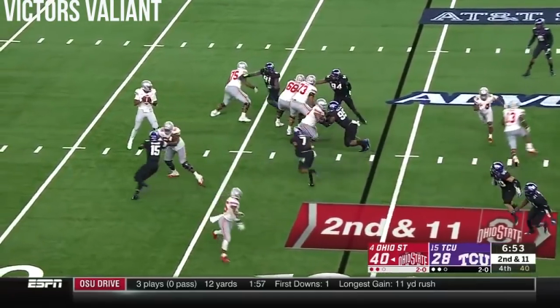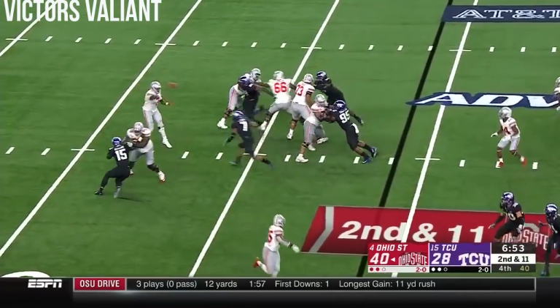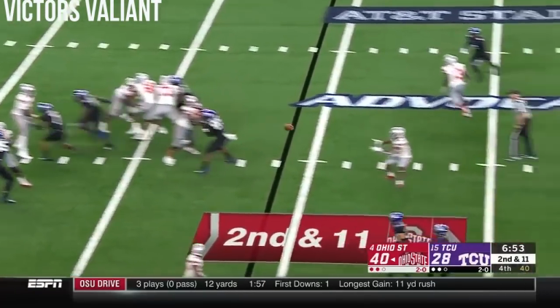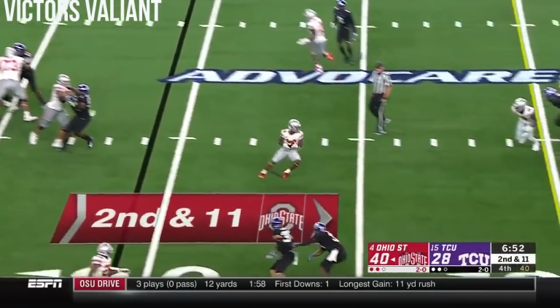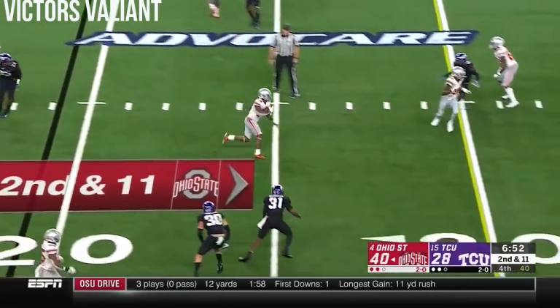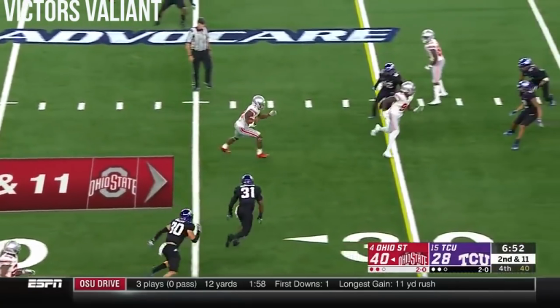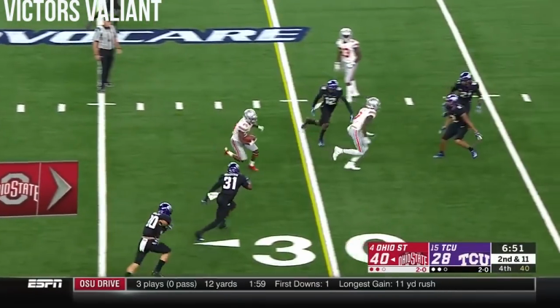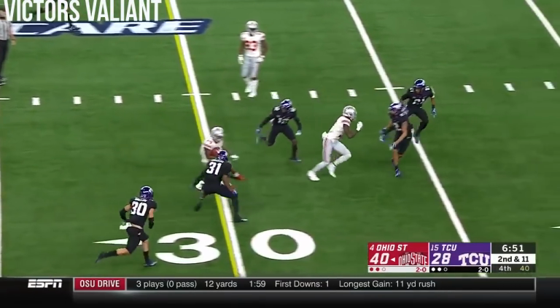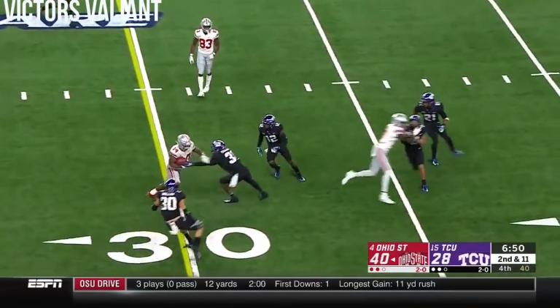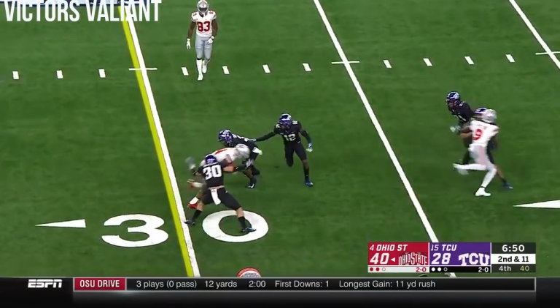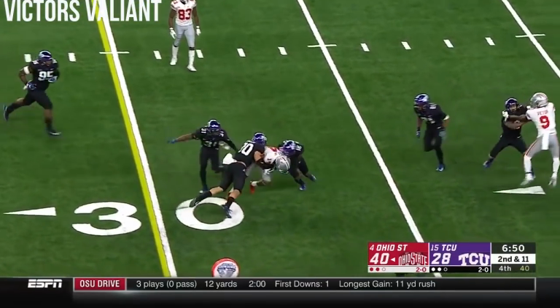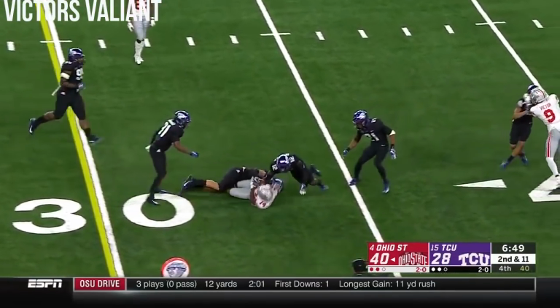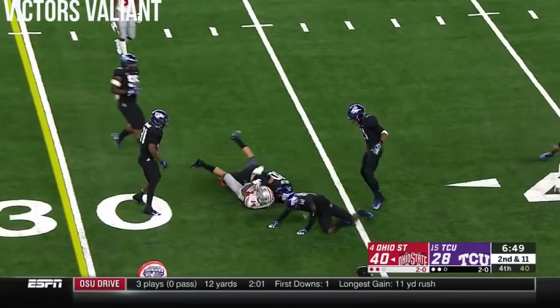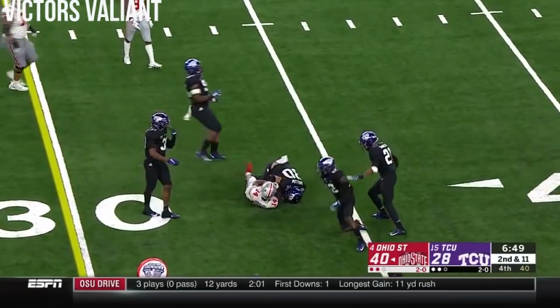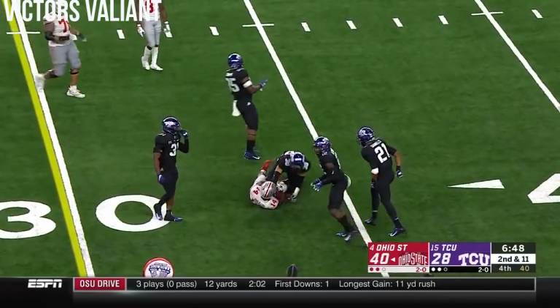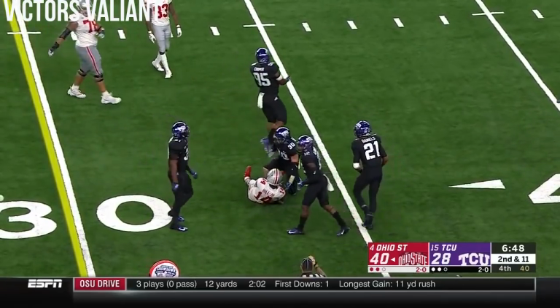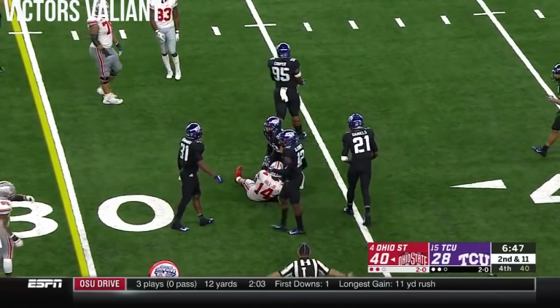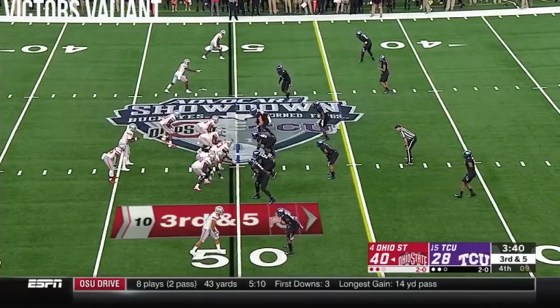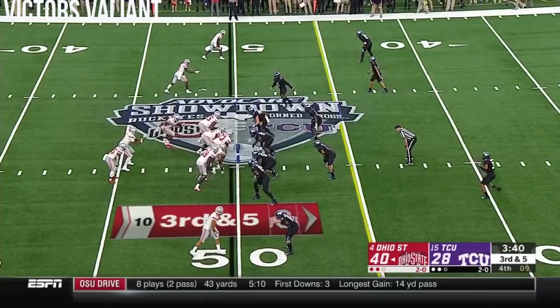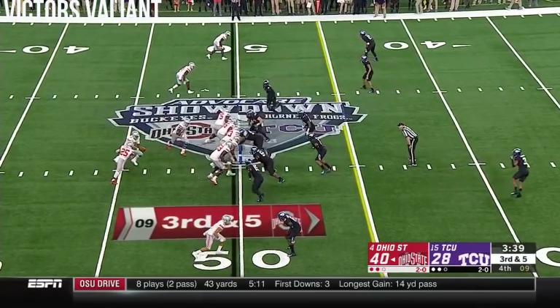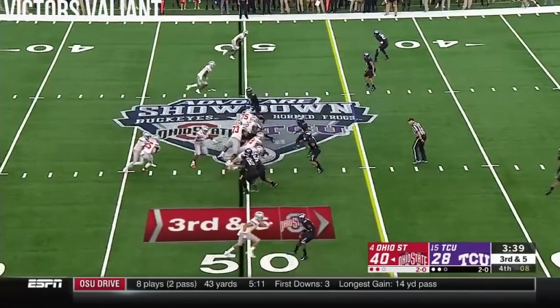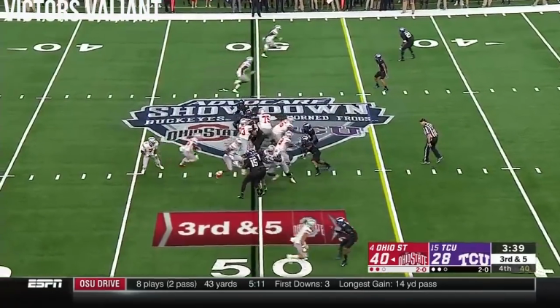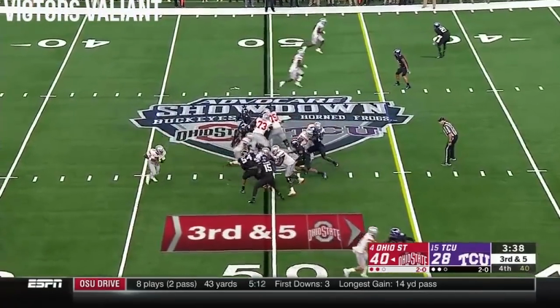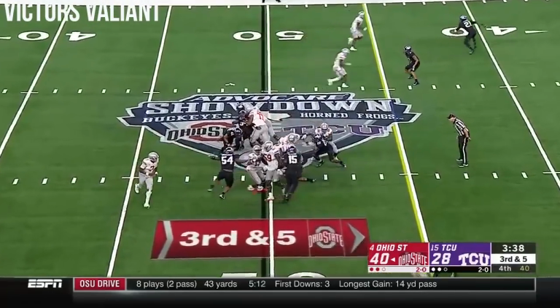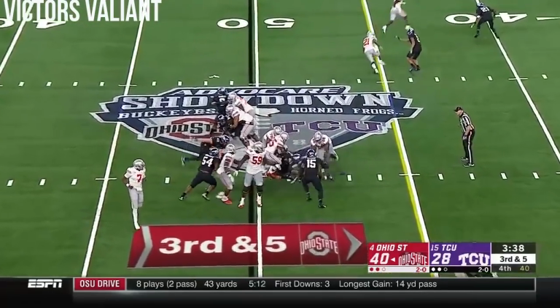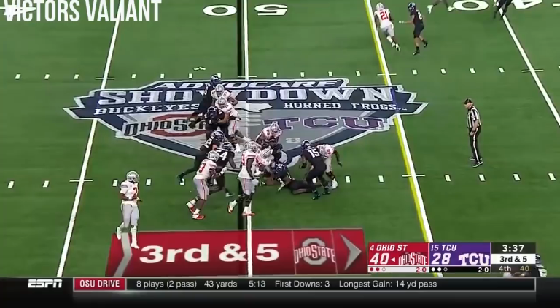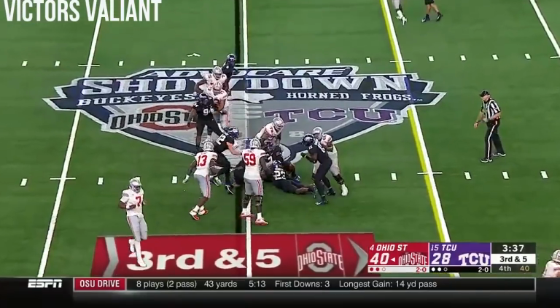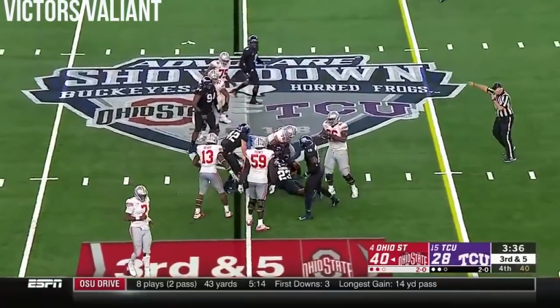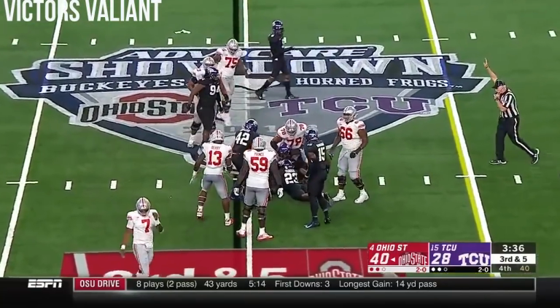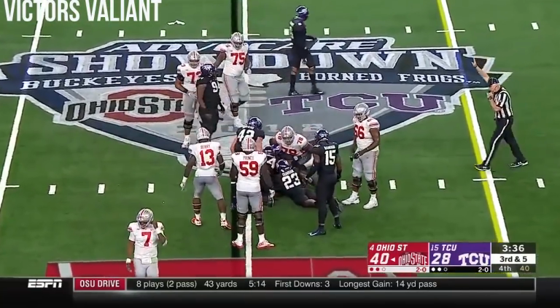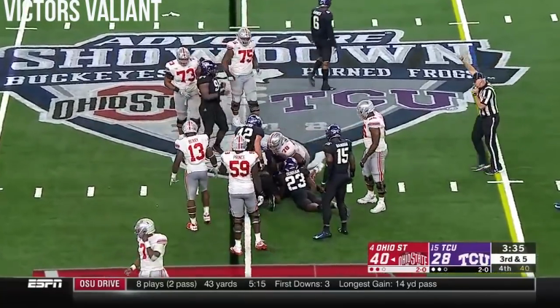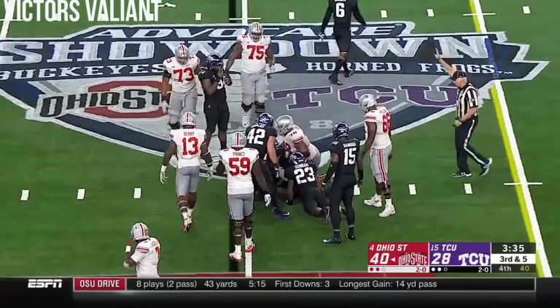Haskins with late pressure flips it off underneath — catch made, K.J. Hill for the first down. Weber — and they do stop him for a one-yard gain.